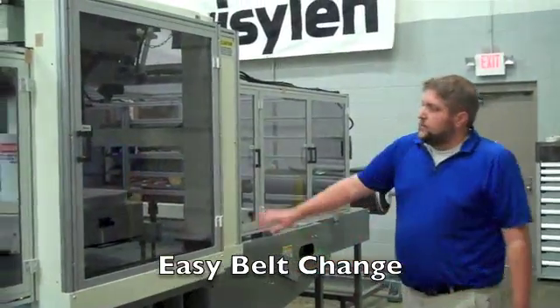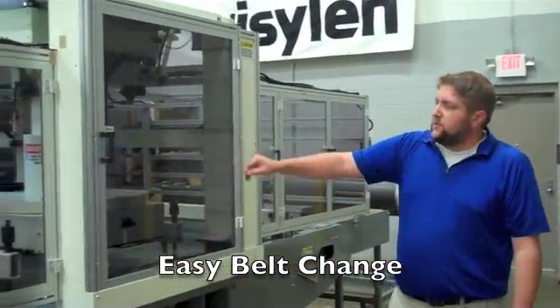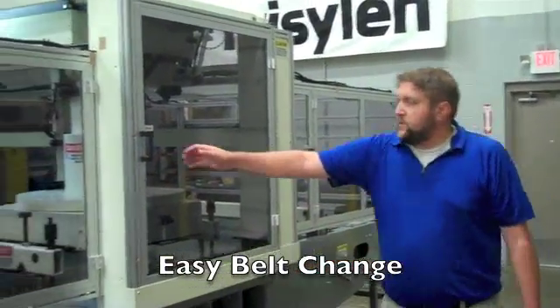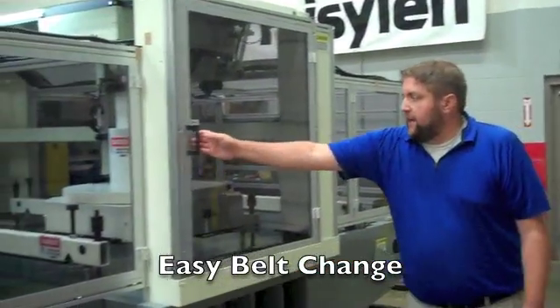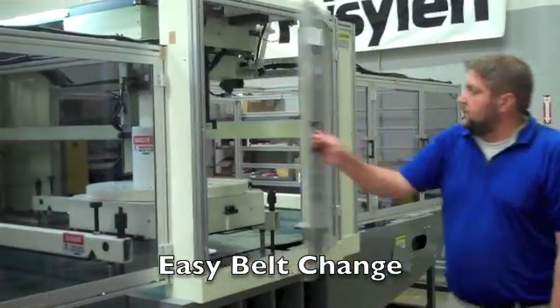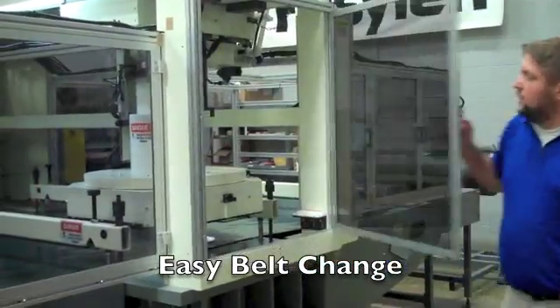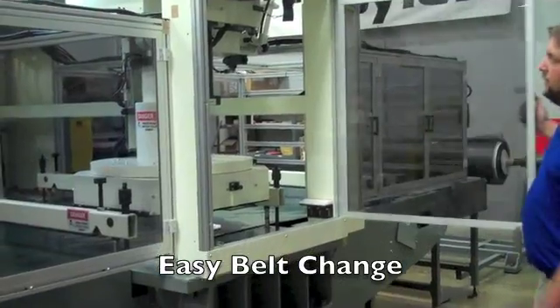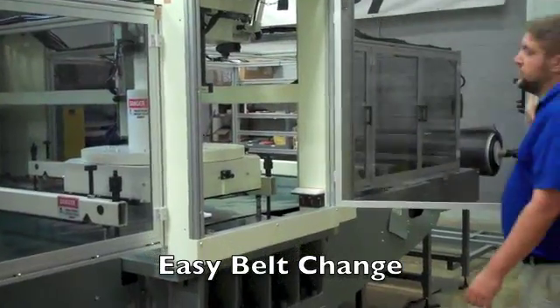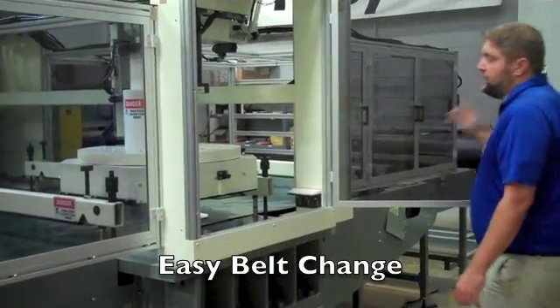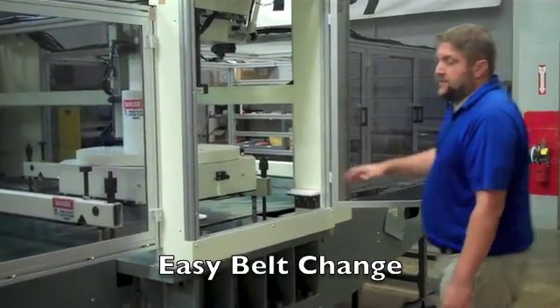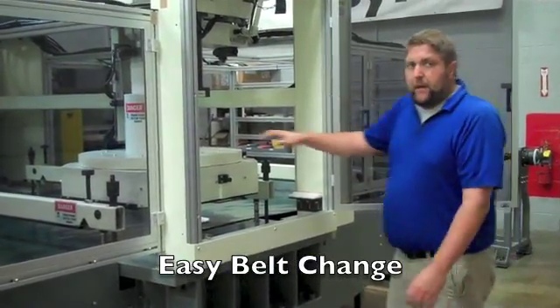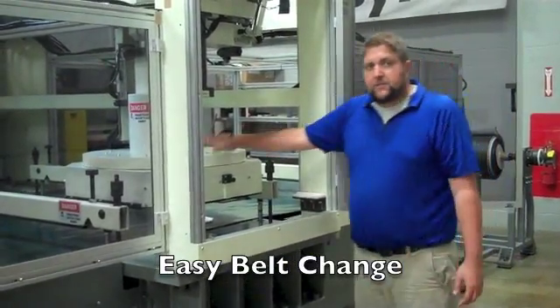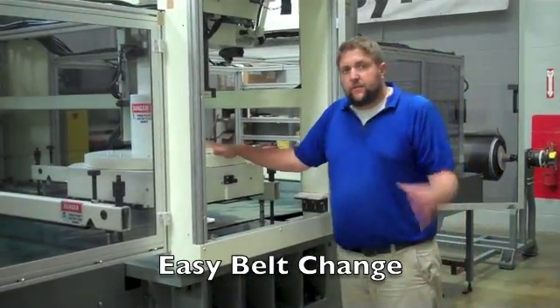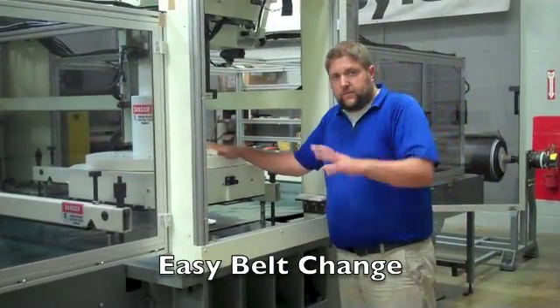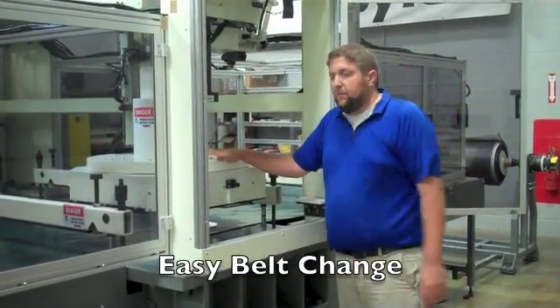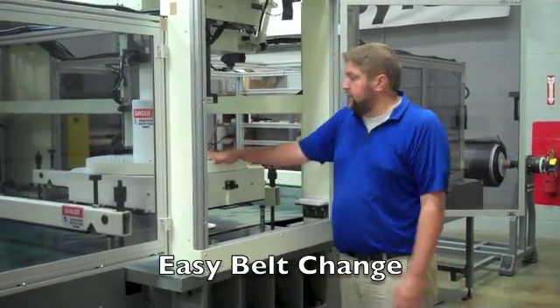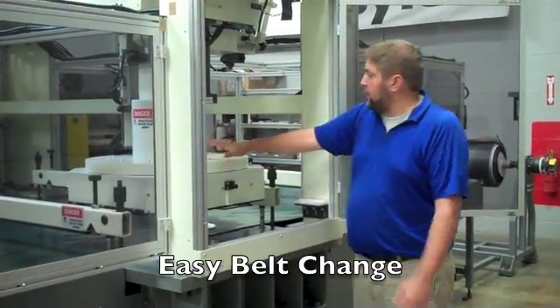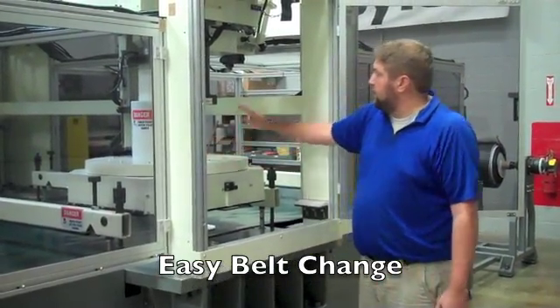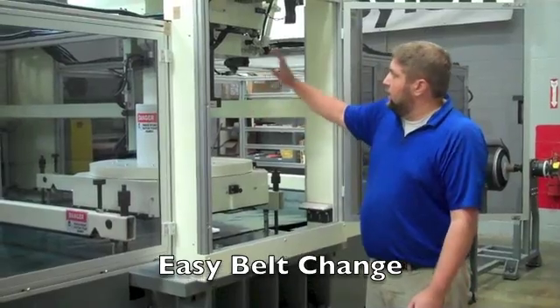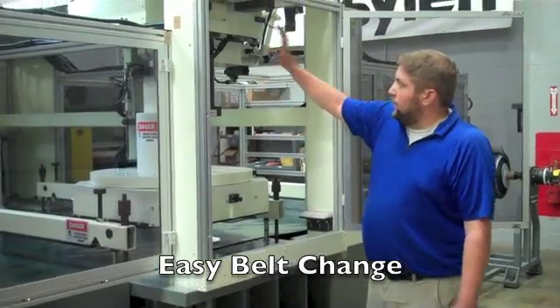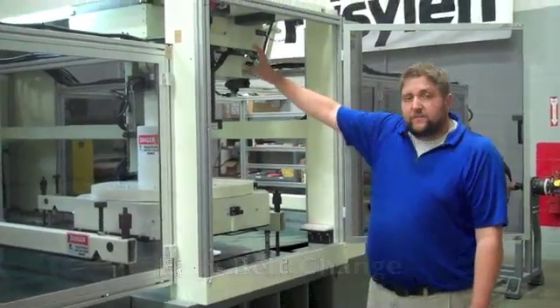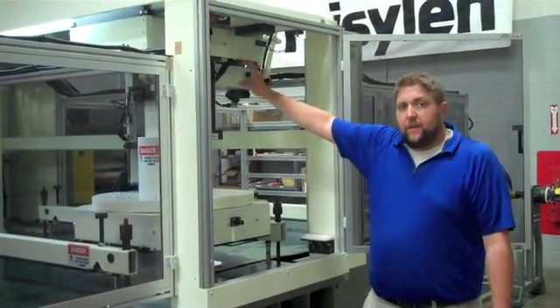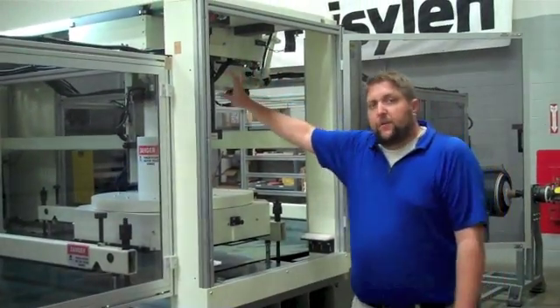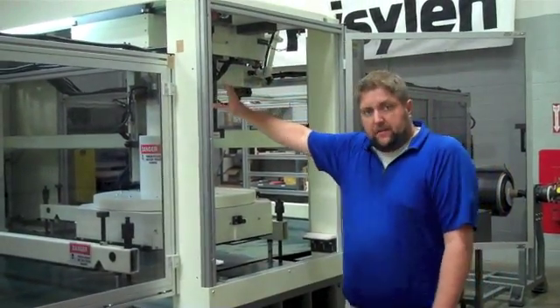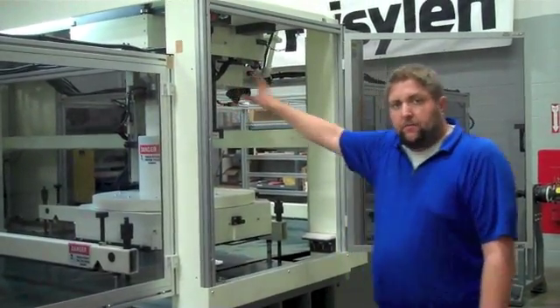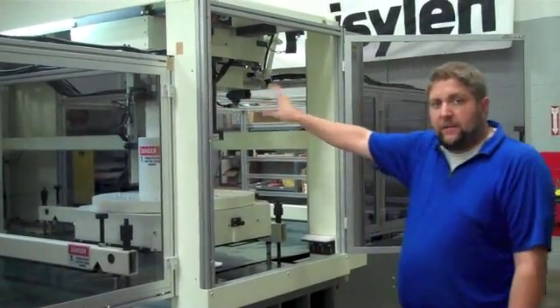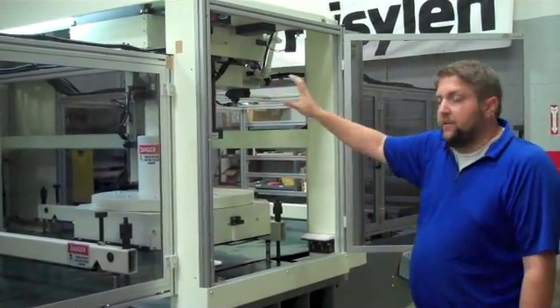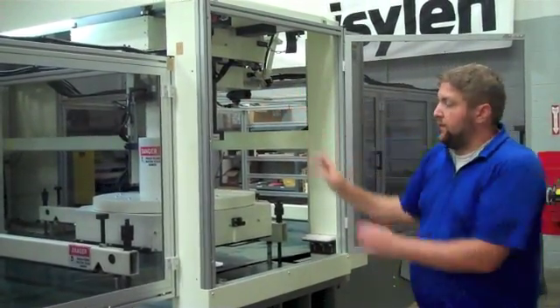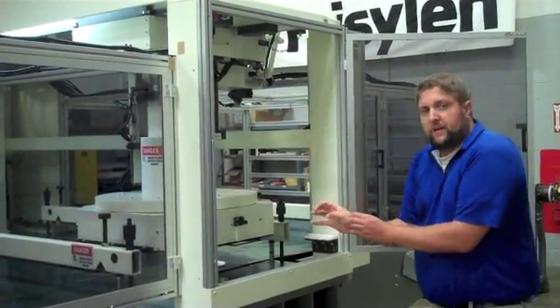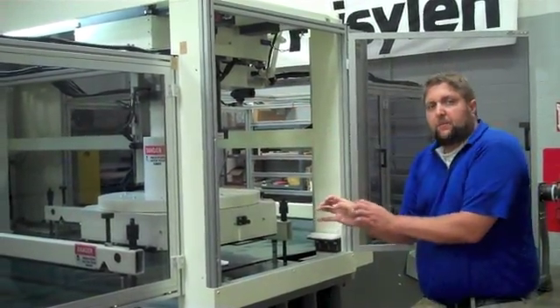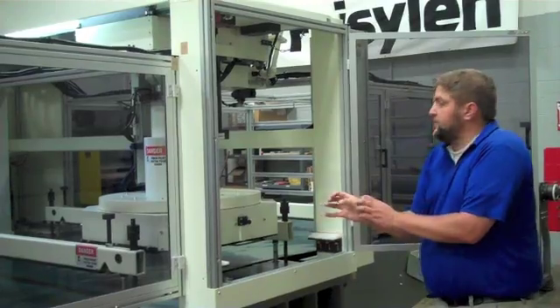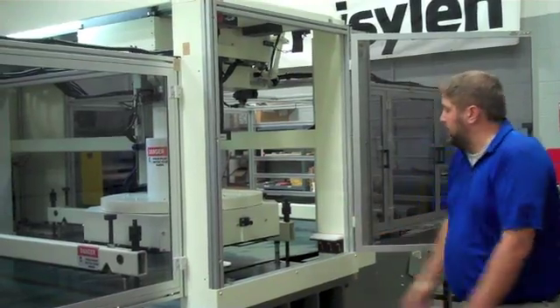The machine also has a rotating head, which is great for your nesting applications. It saves you a lot of material to yield that way. It also stops in the head for cutting against the belt — great for kiss cutting as well as any precise cutting applications that you might have.